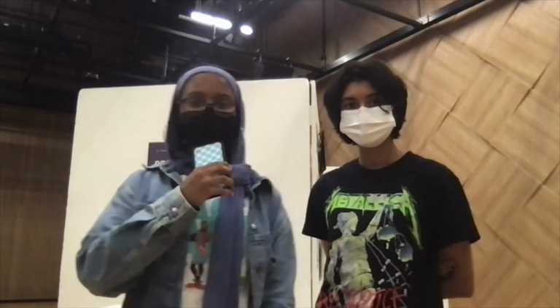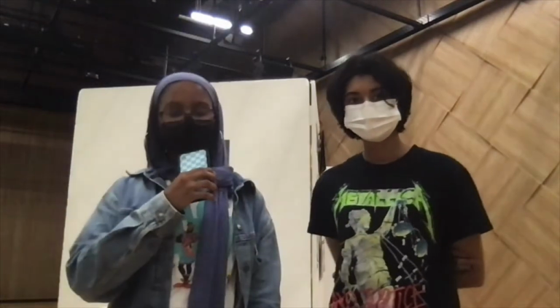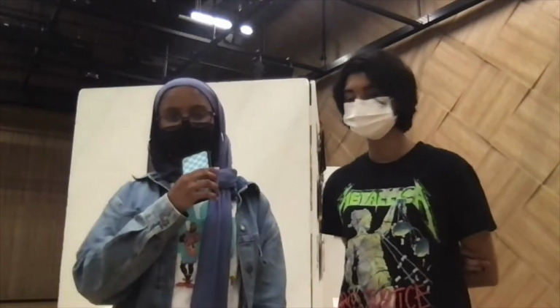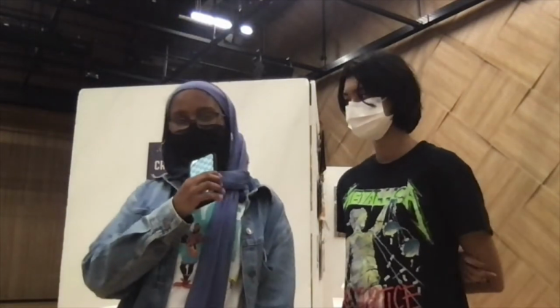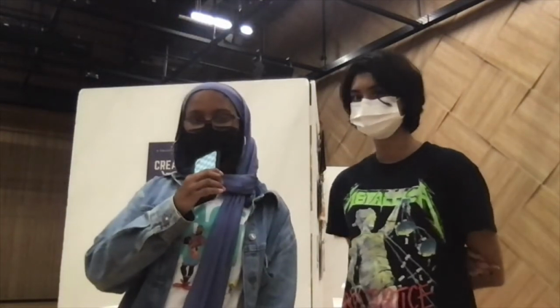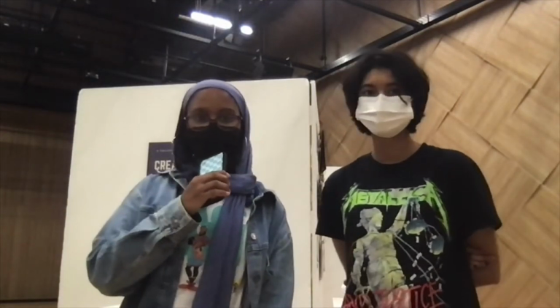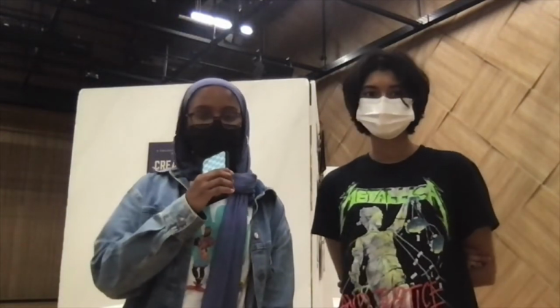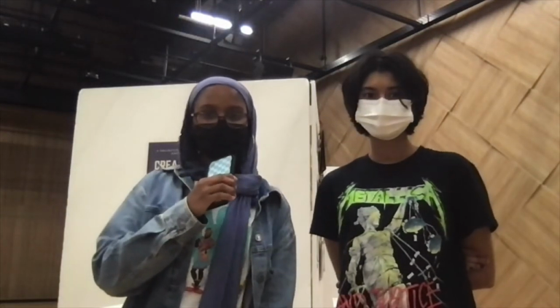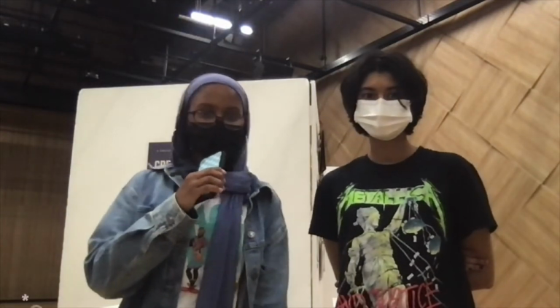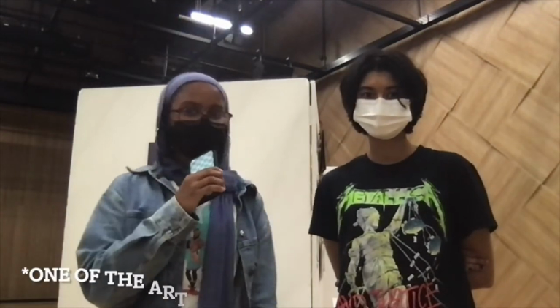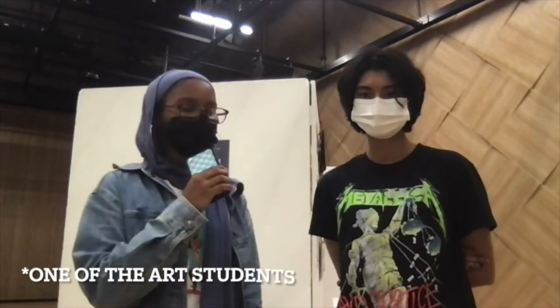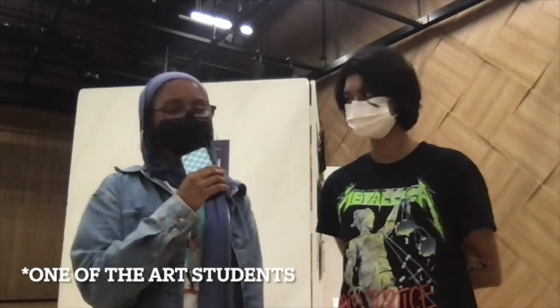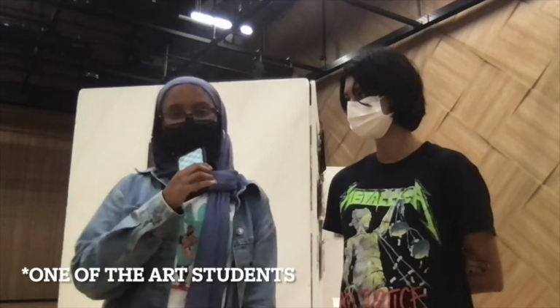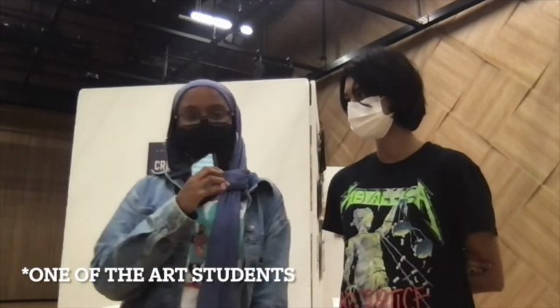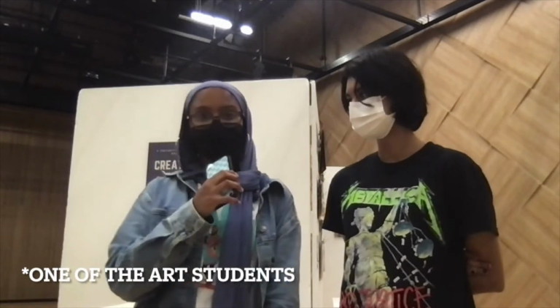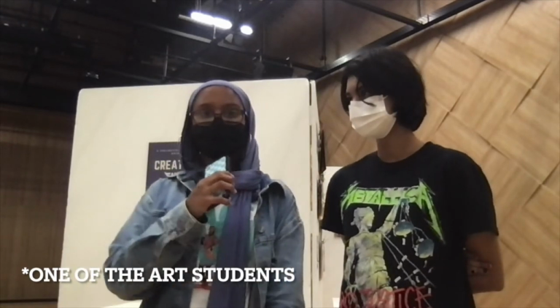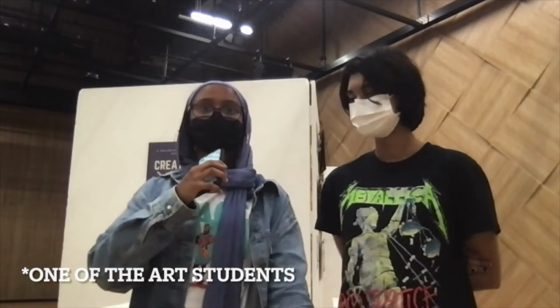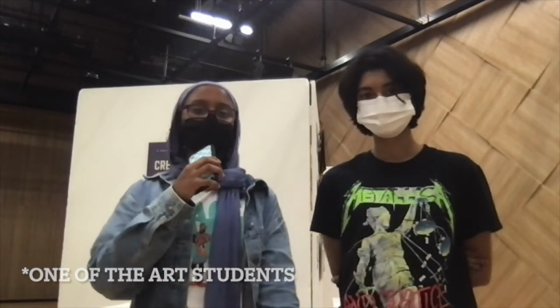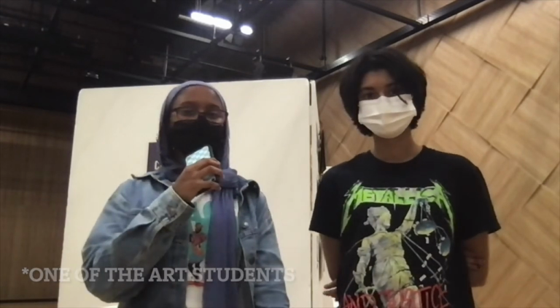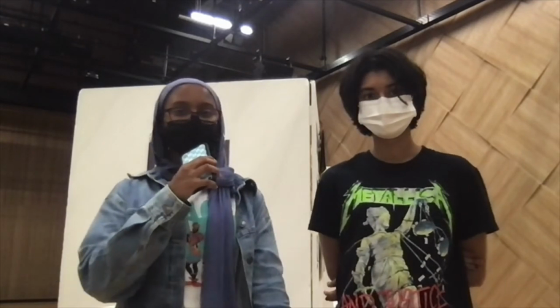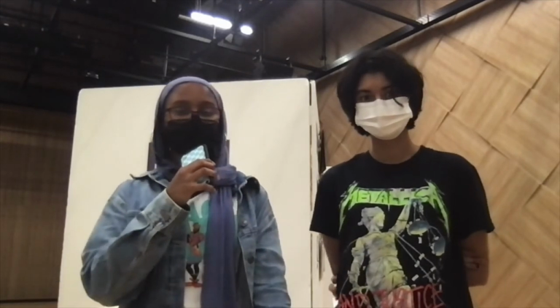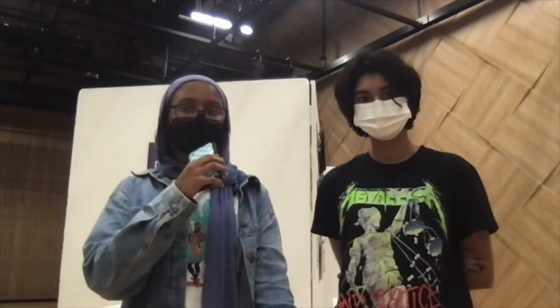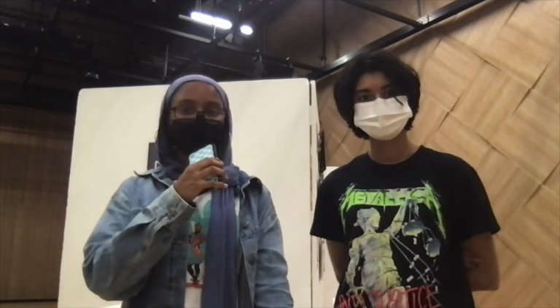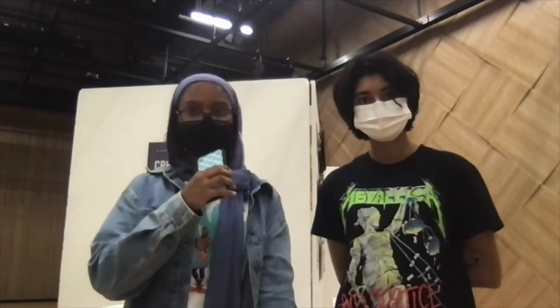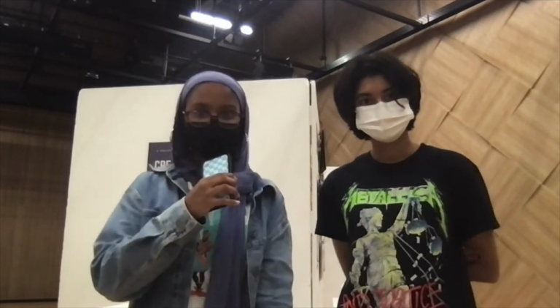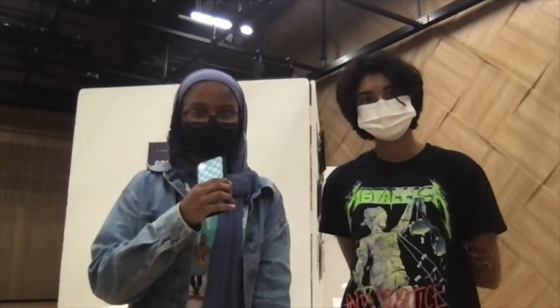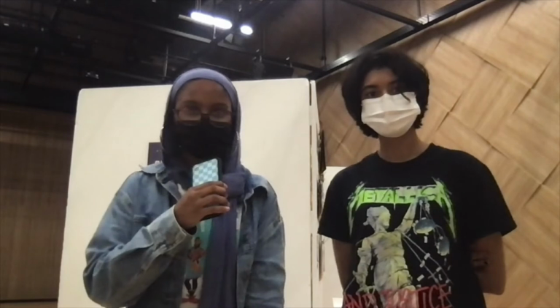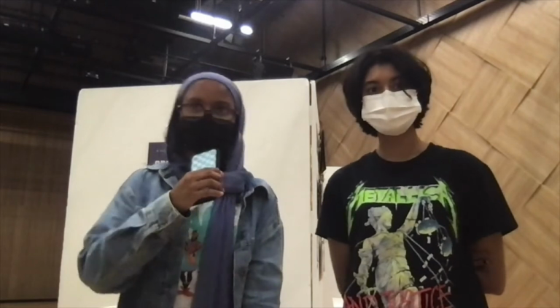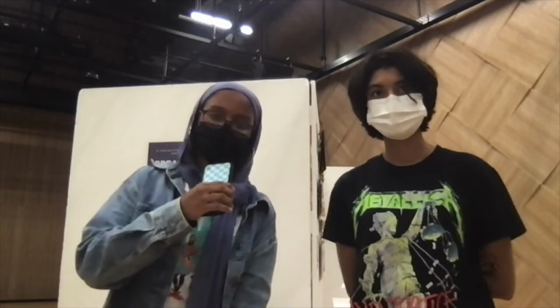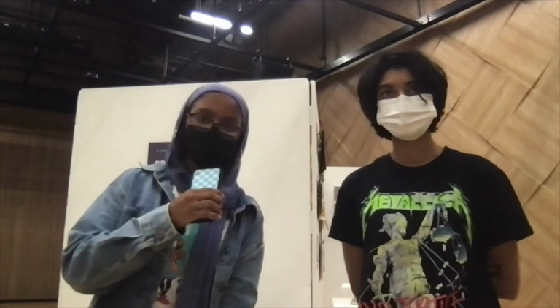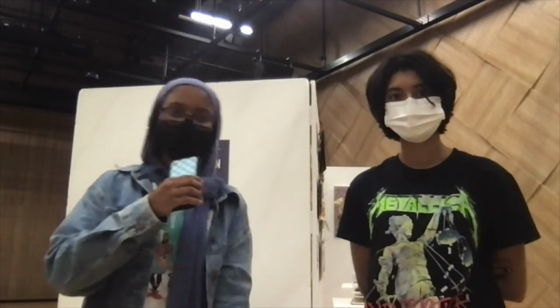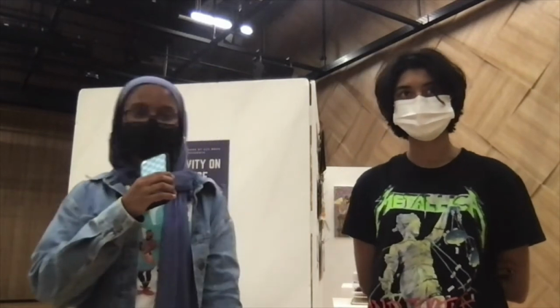Hey guys, welcome back to Roving Reporter. Today I'm here with two of the art students who are presenting their amazing artworks at the exhibition Creativity on the Edge.